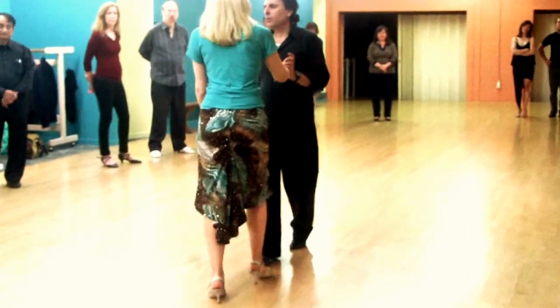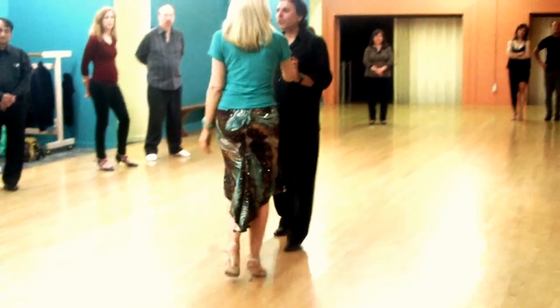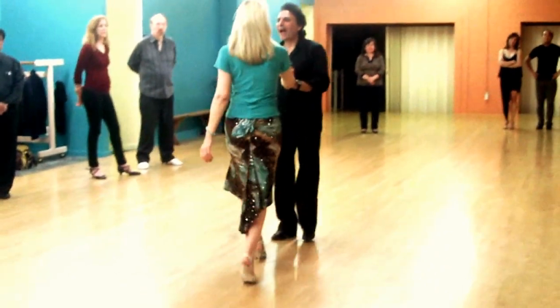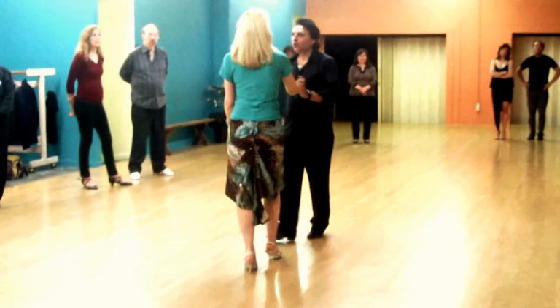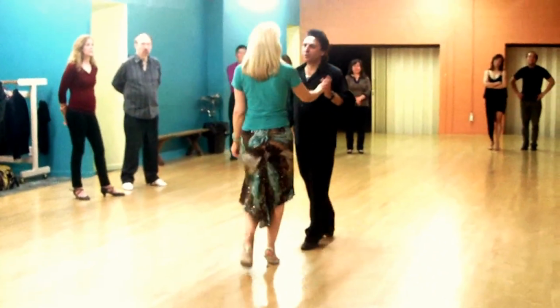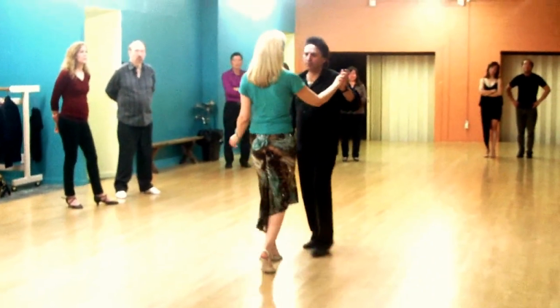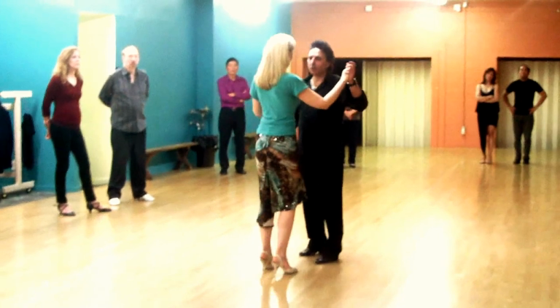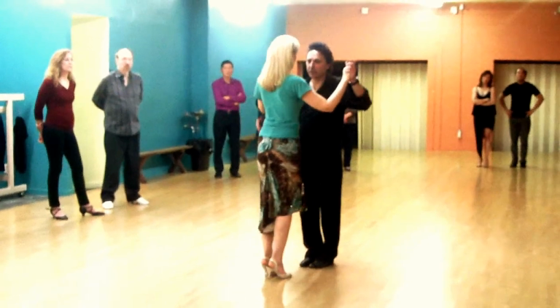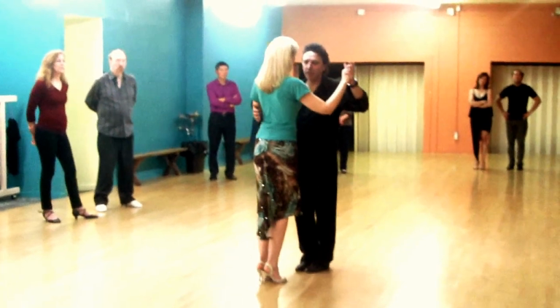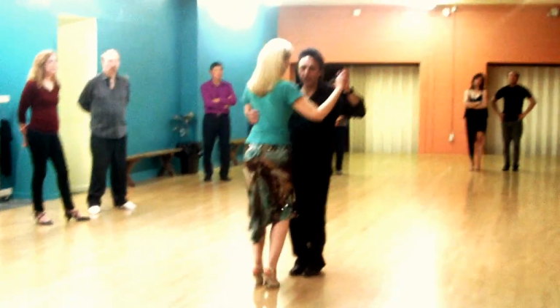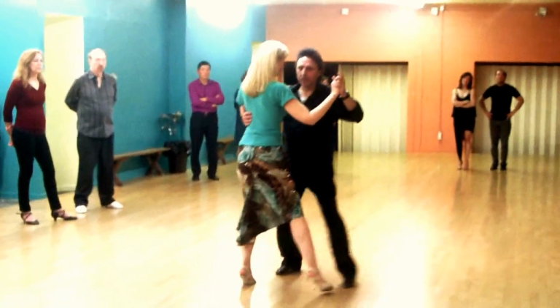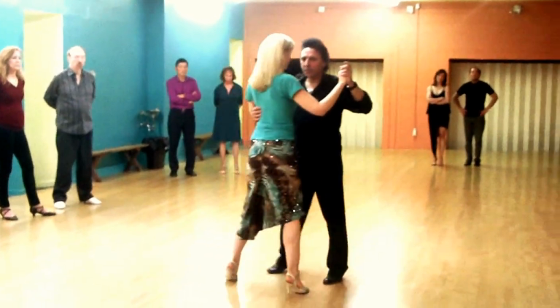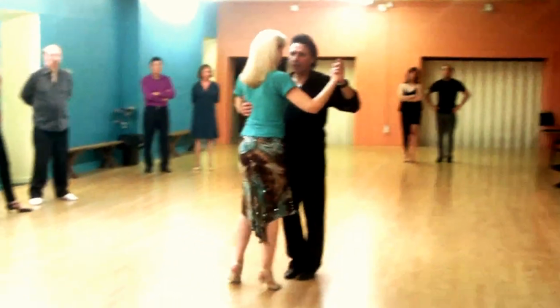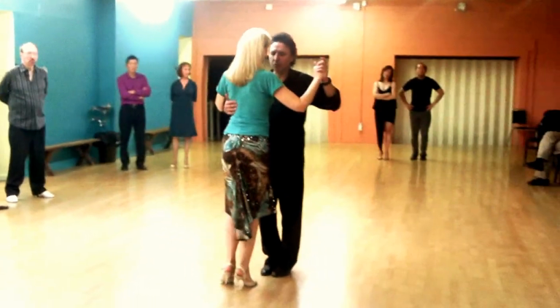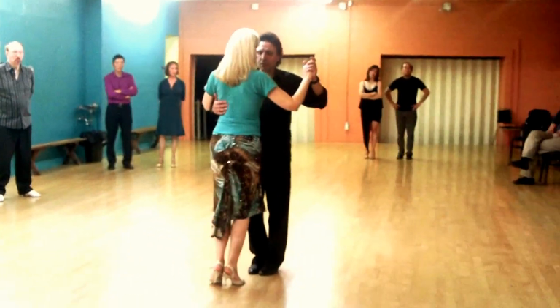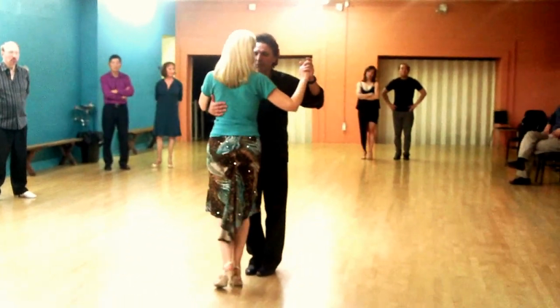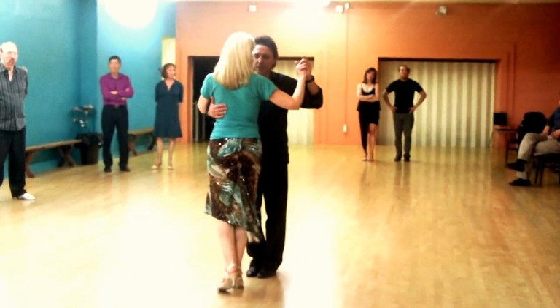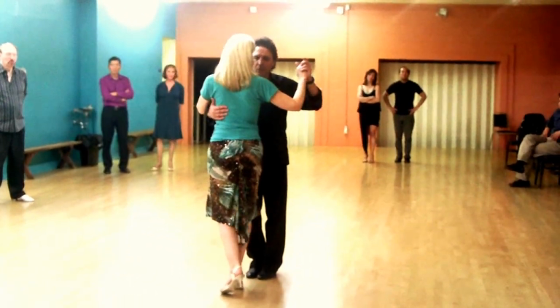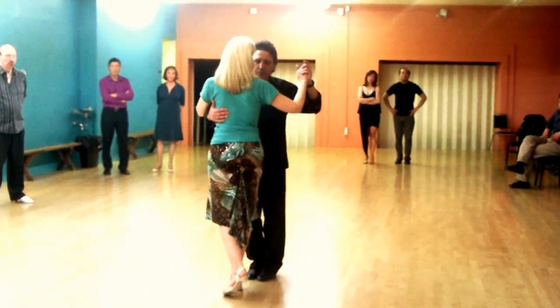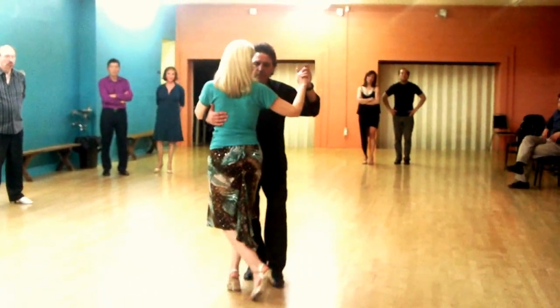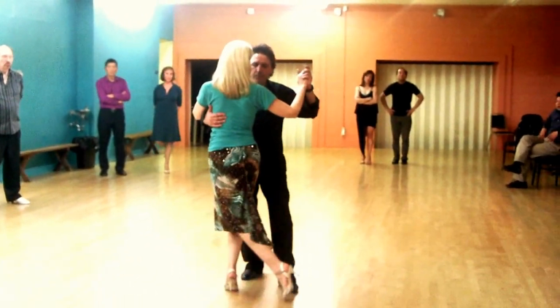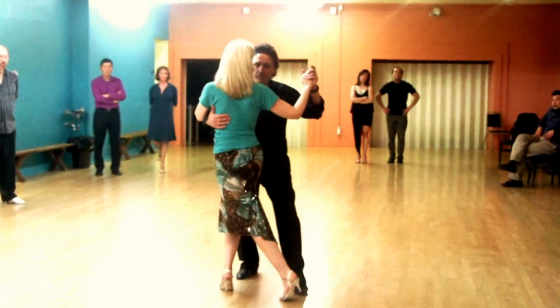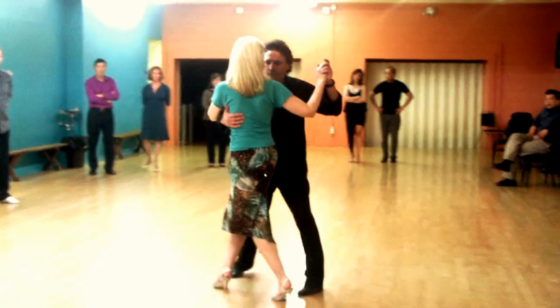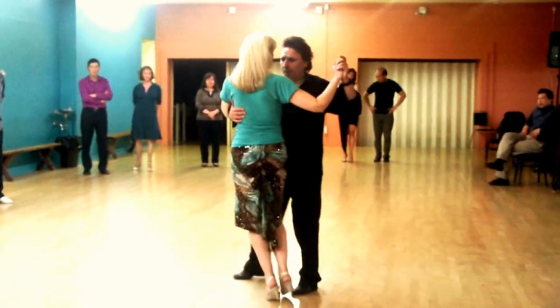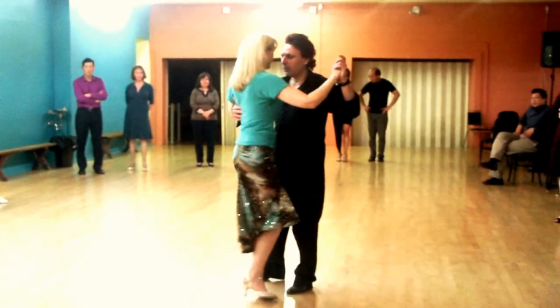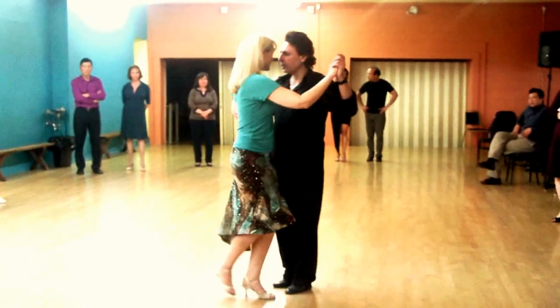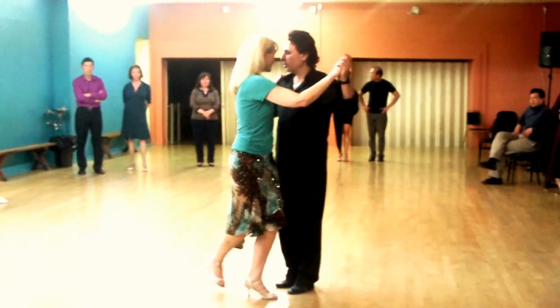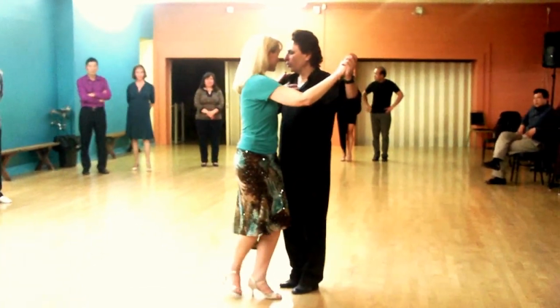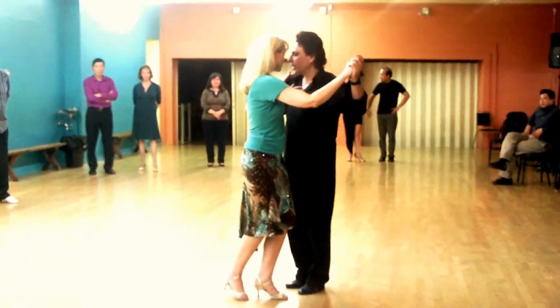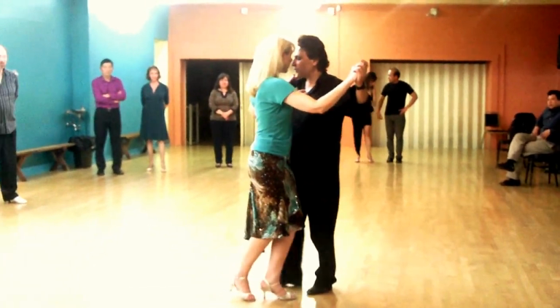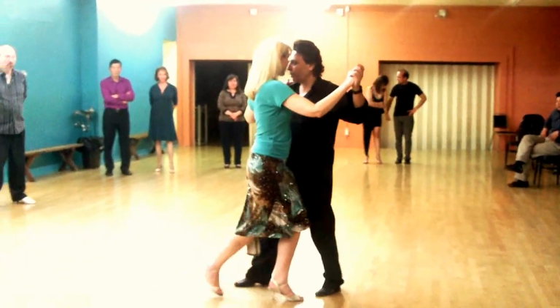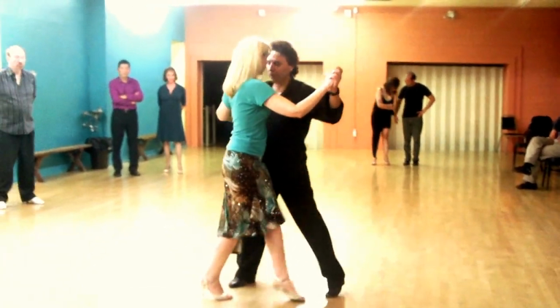We worked on the back Ocho — back Ocho technique again. Side step: make sure you're turning your torso. Pivoting — show your intention in your upper body.